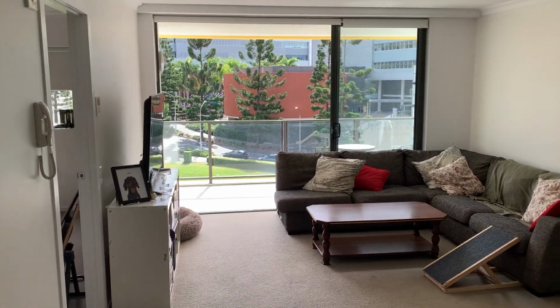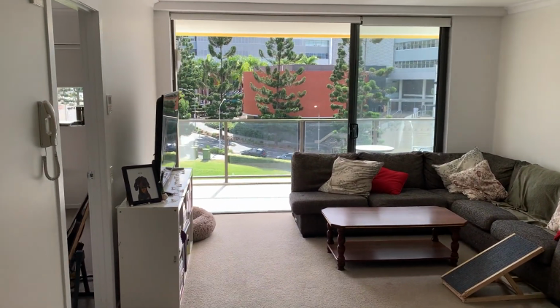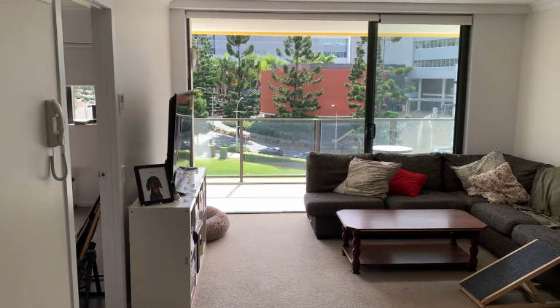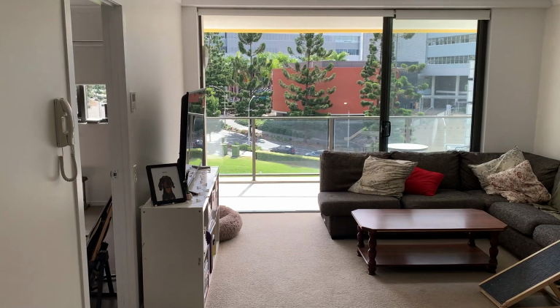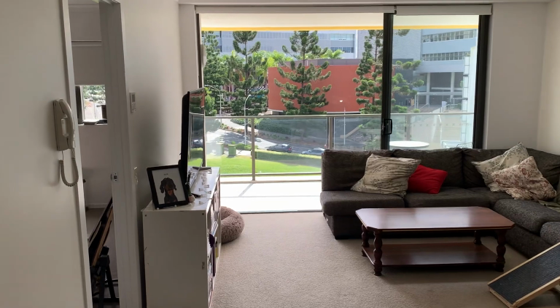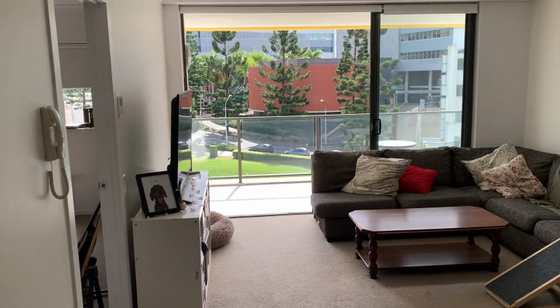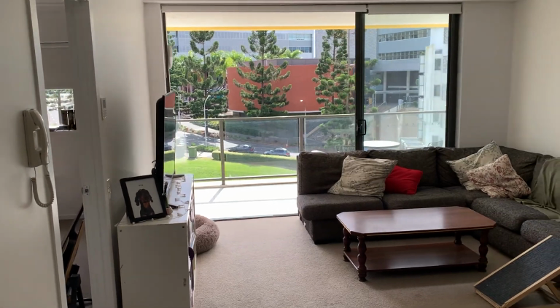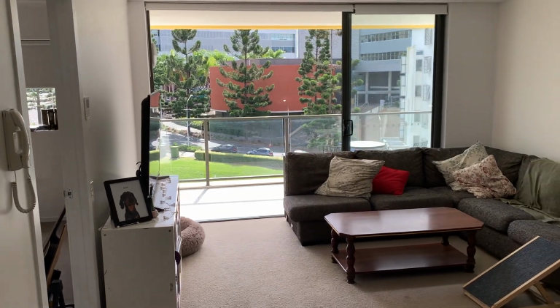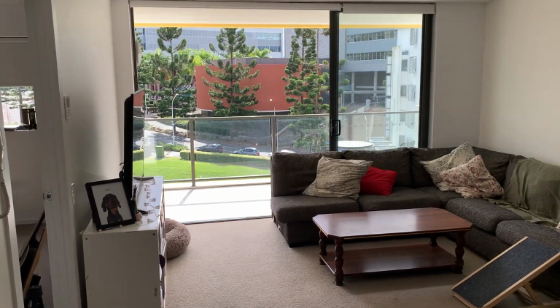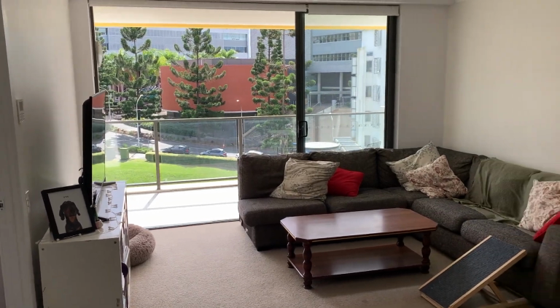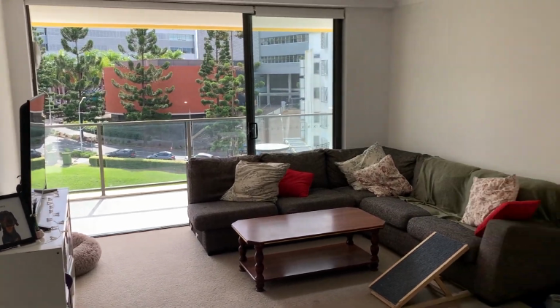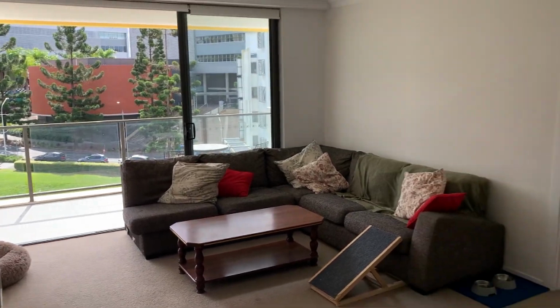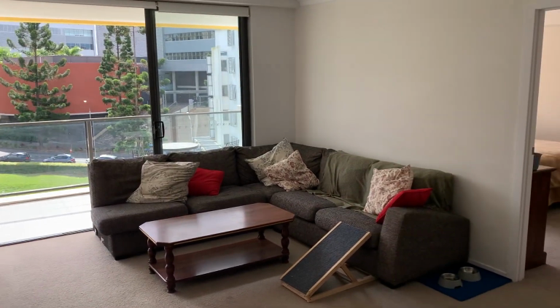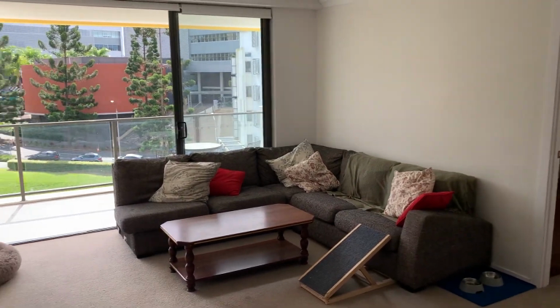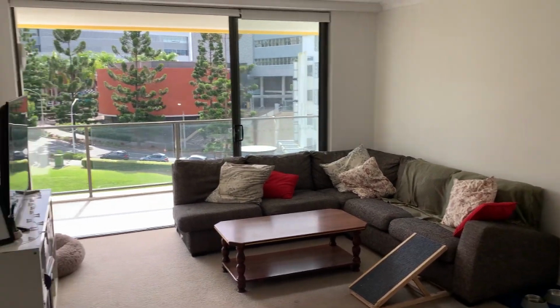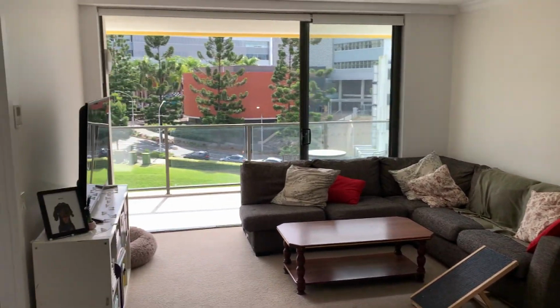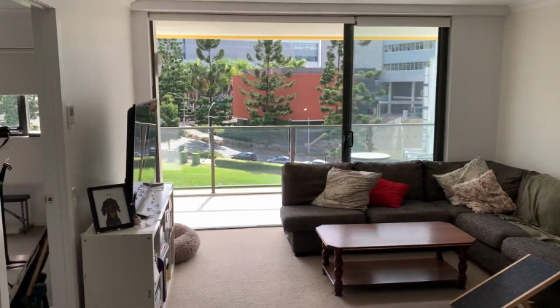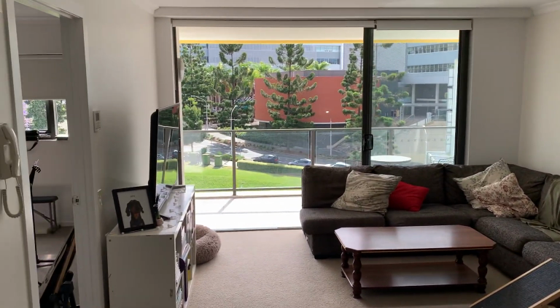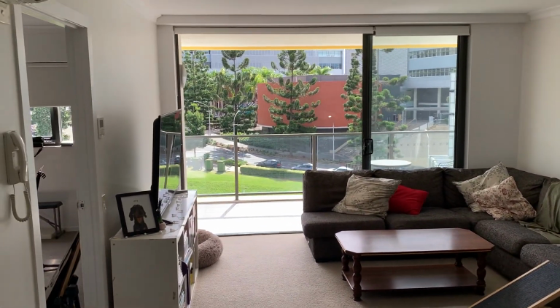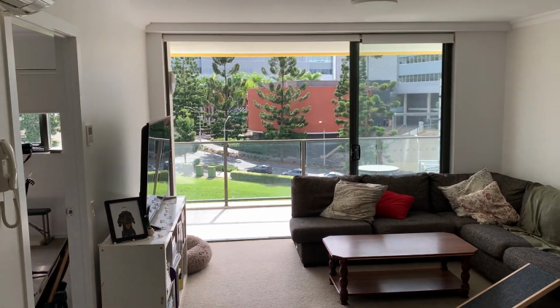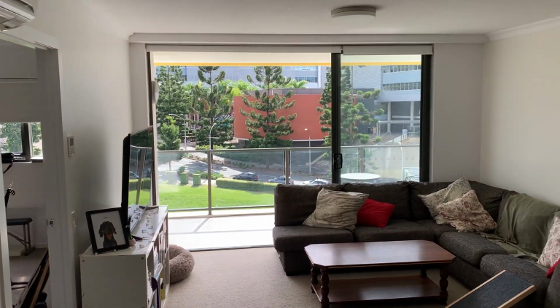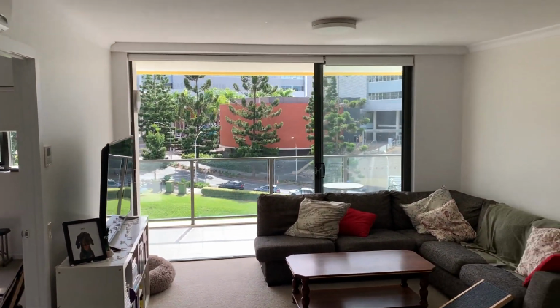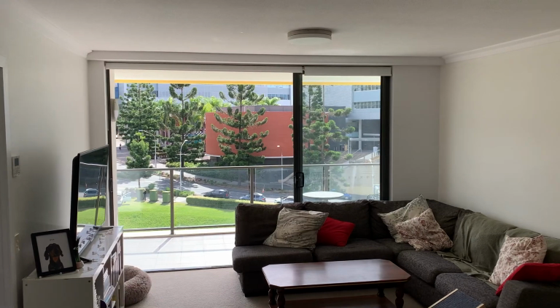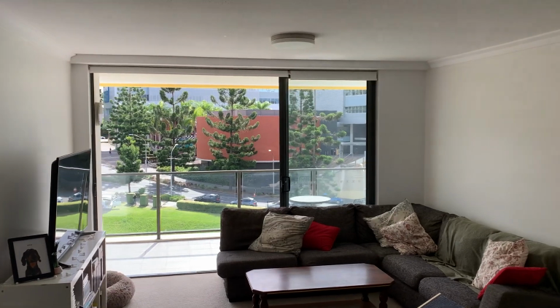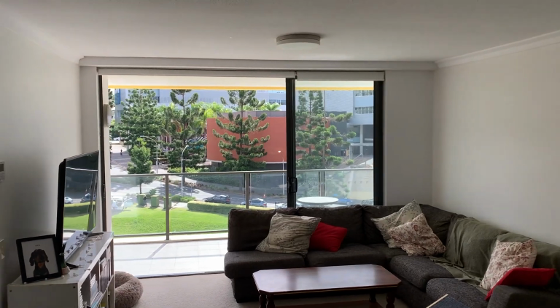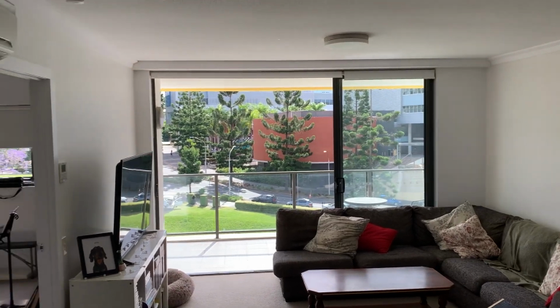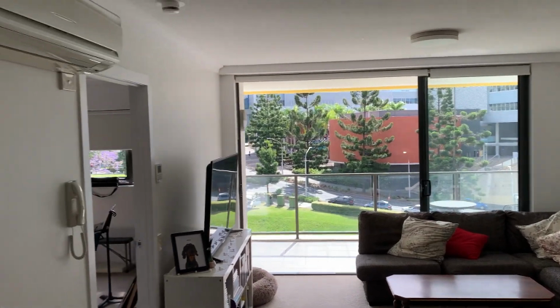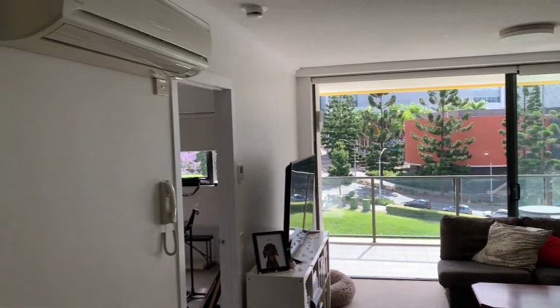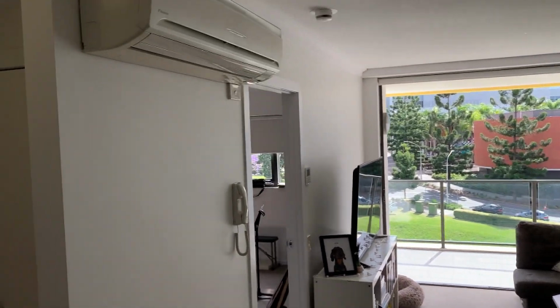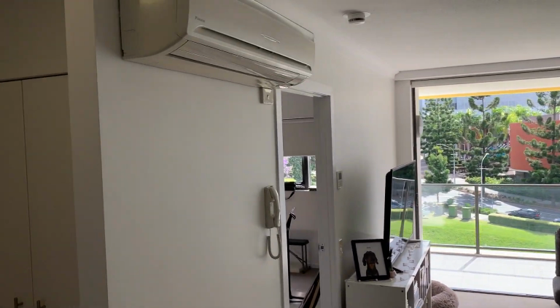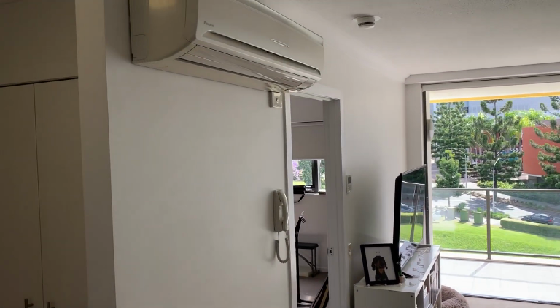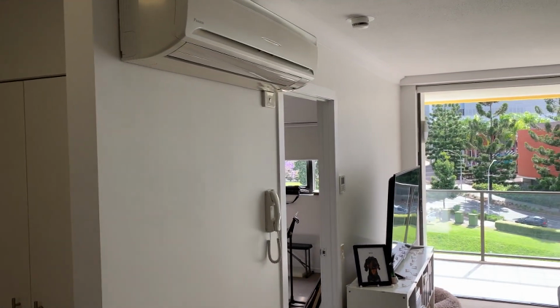Wide open plan design with plenty of natural light, high ceilings, and air conditioning.